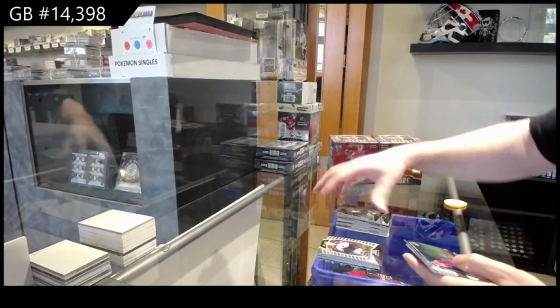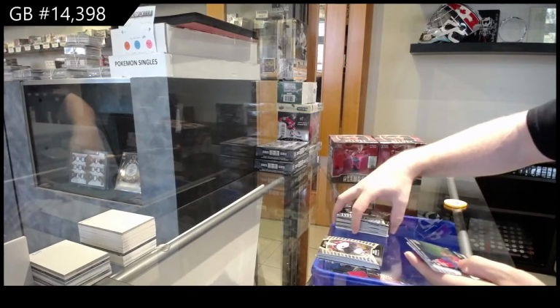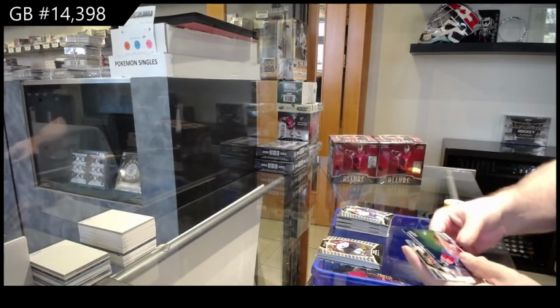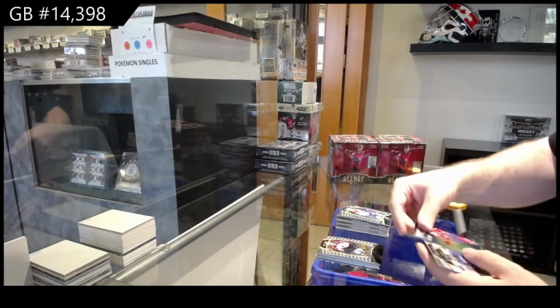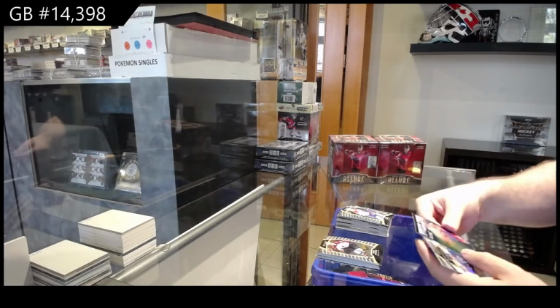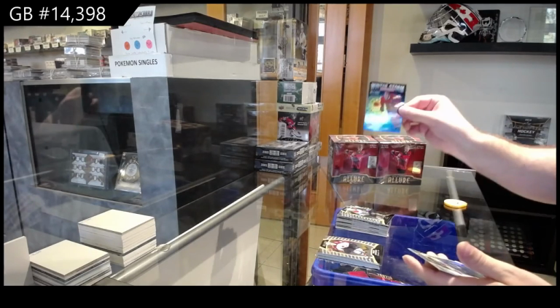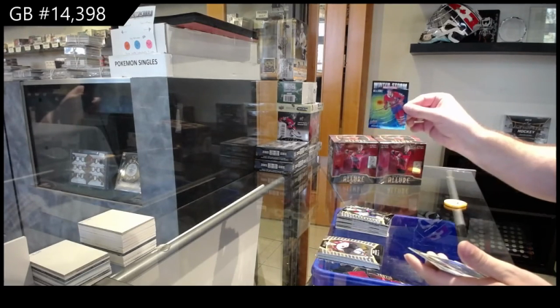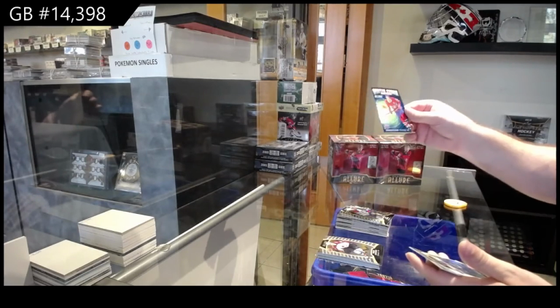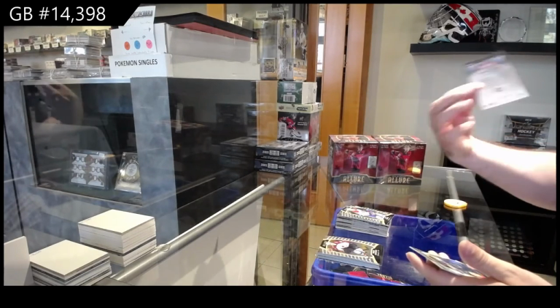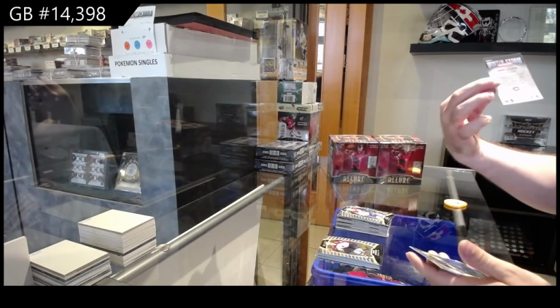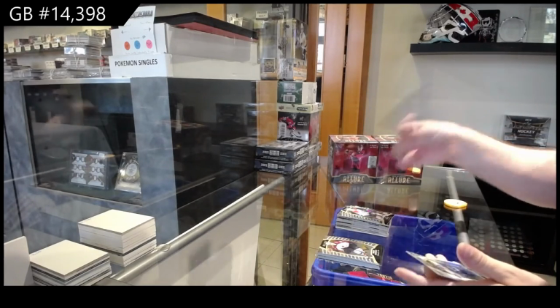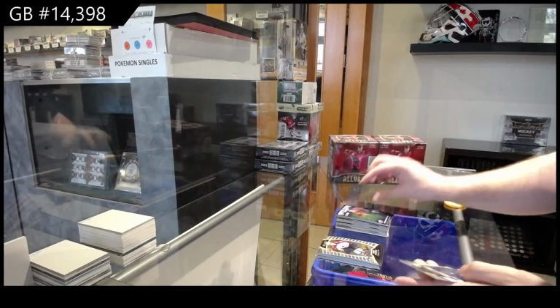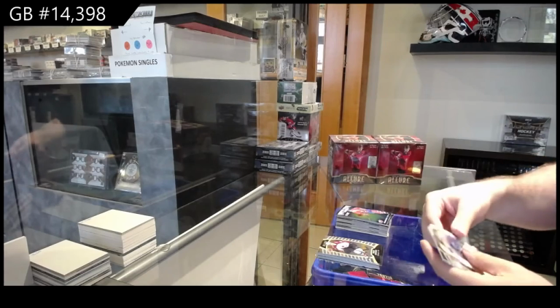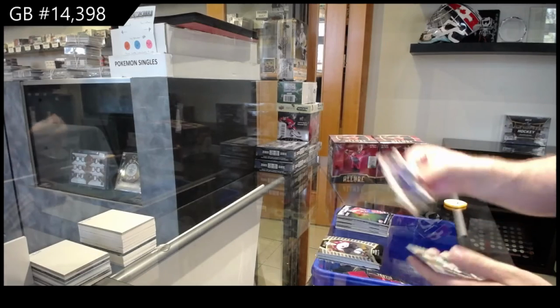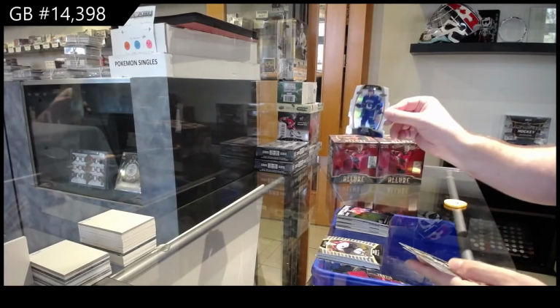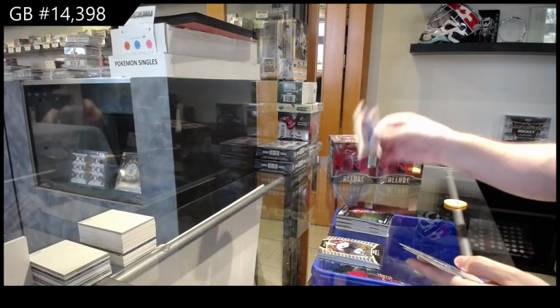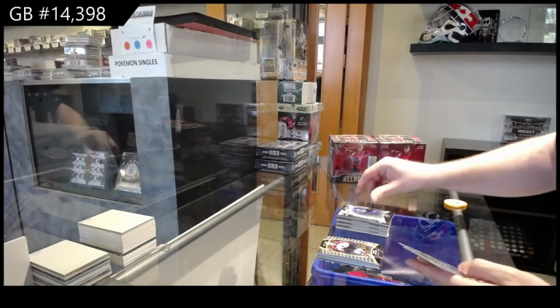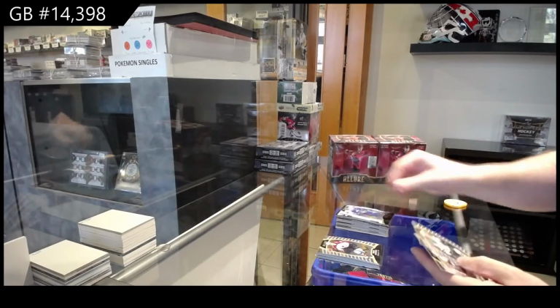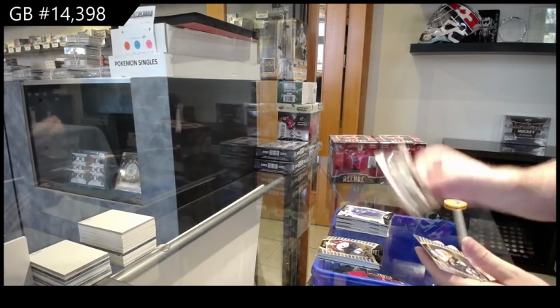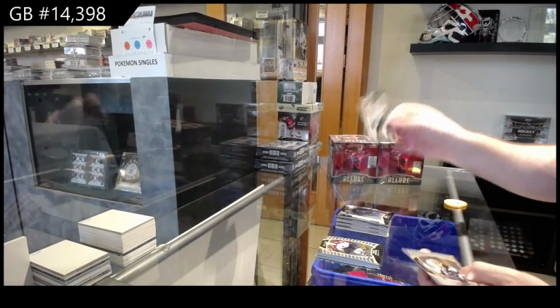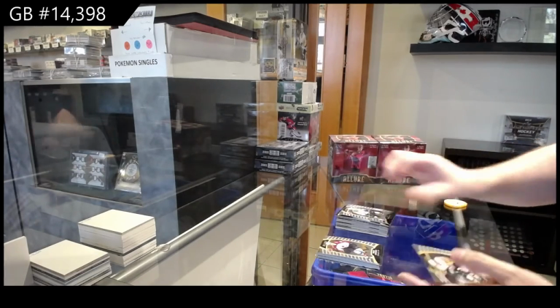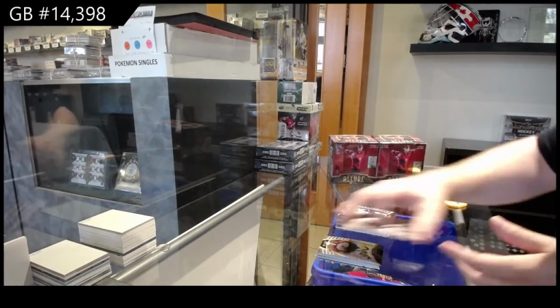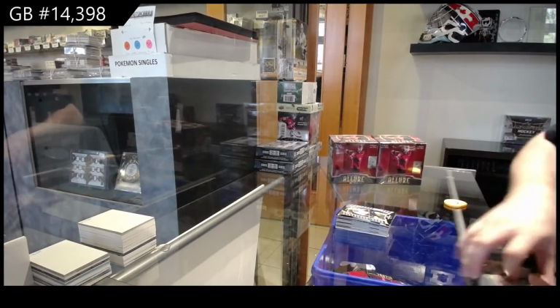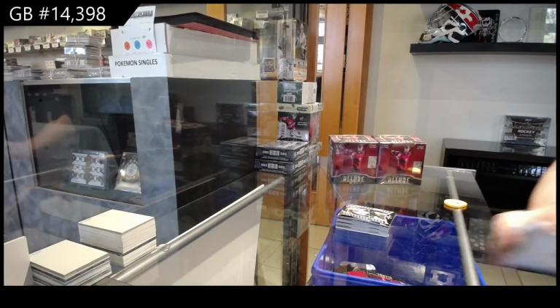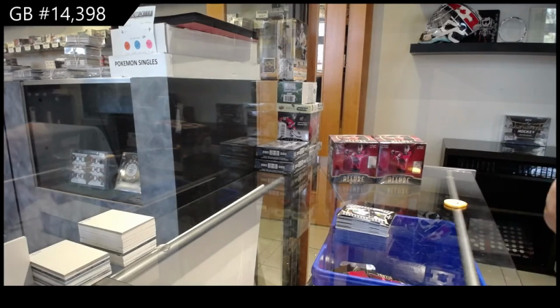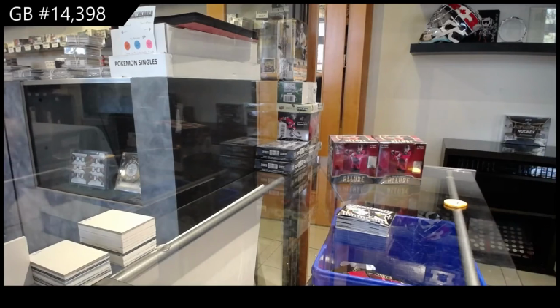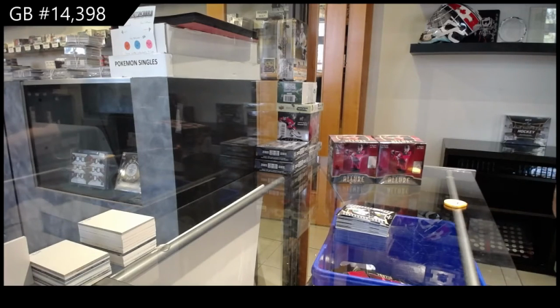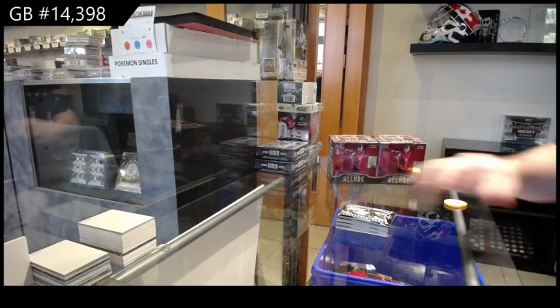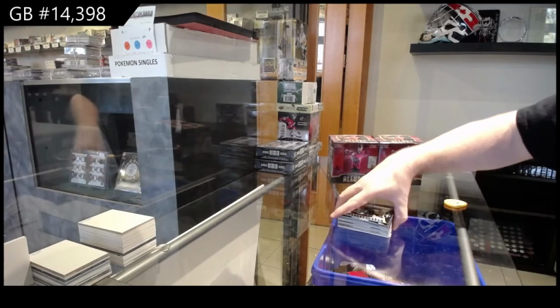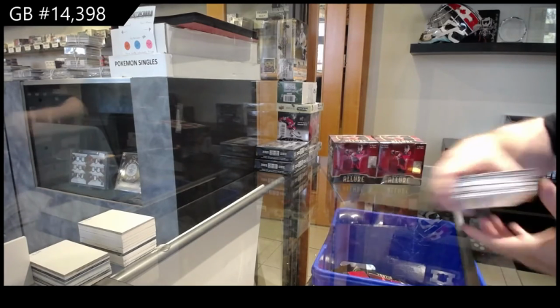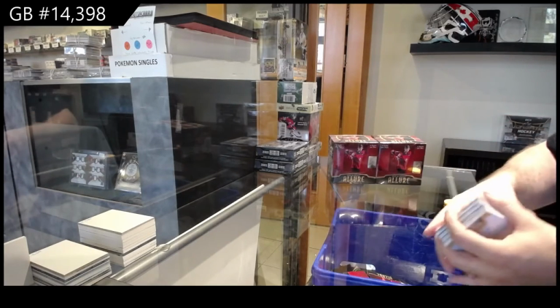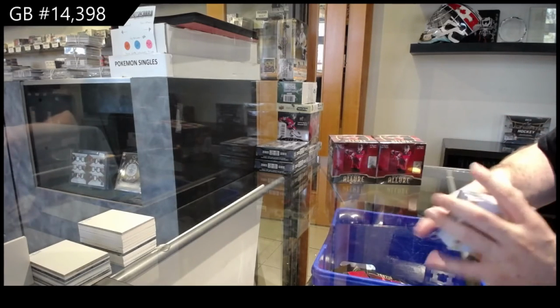We've got a Winter Storm Warning of Gallagher for the Habs, Quinn Hughes white die cut for the Vancouver Canucks, L'Esperance for Dallas. That's a lot of cards for a box.